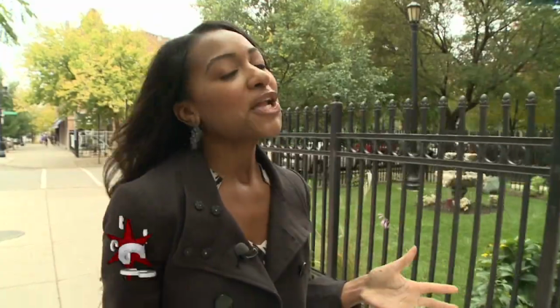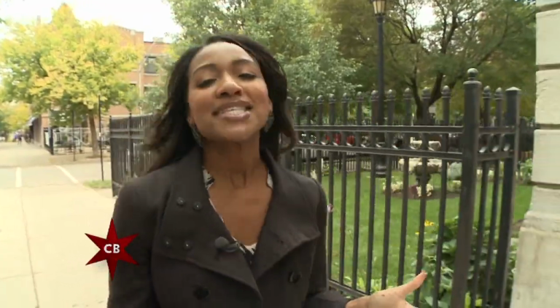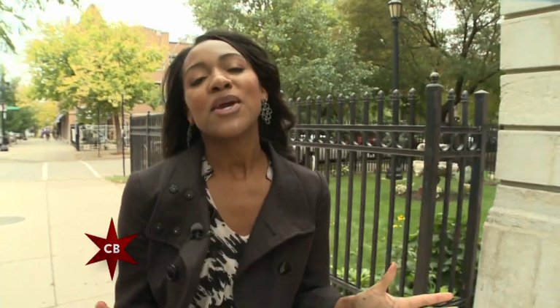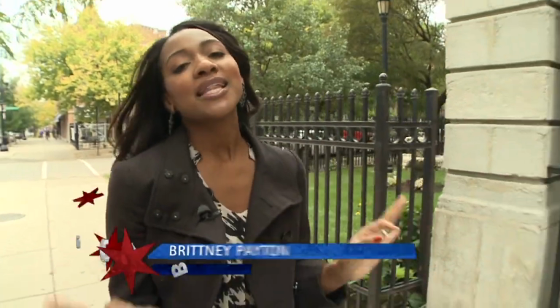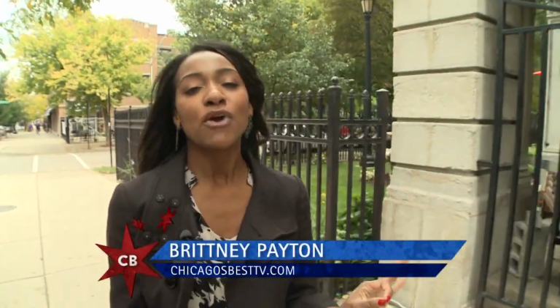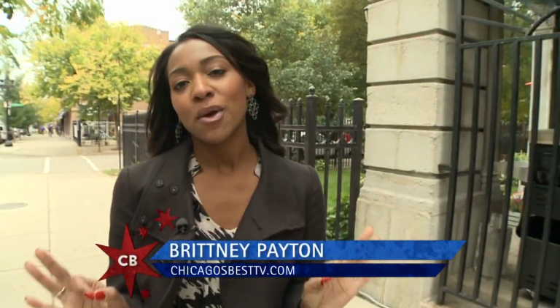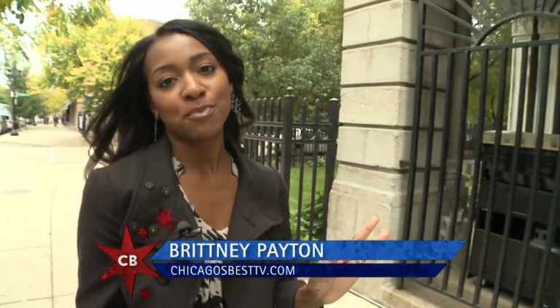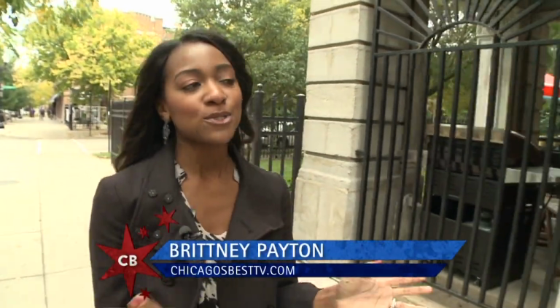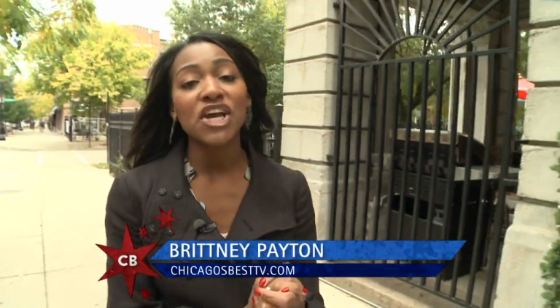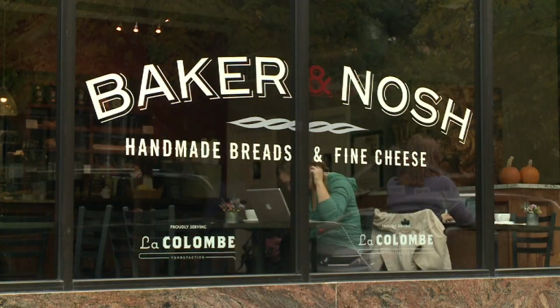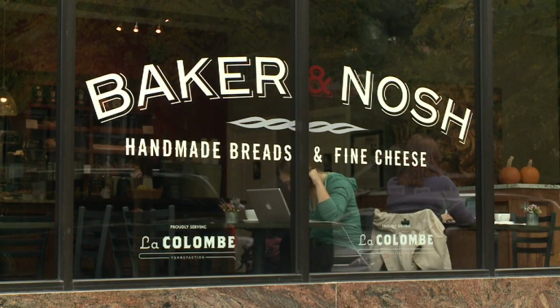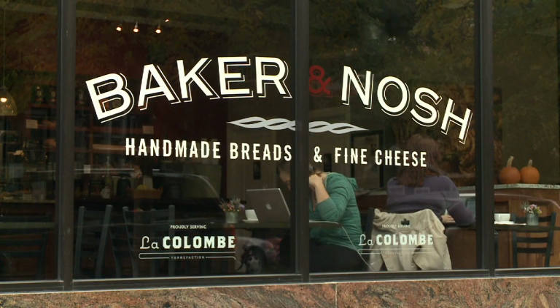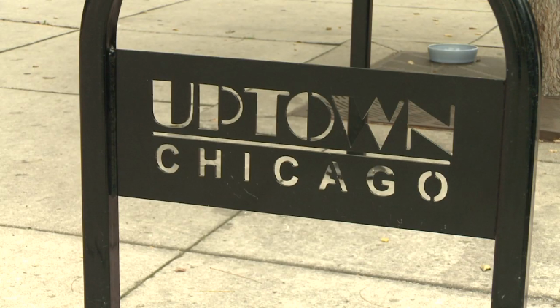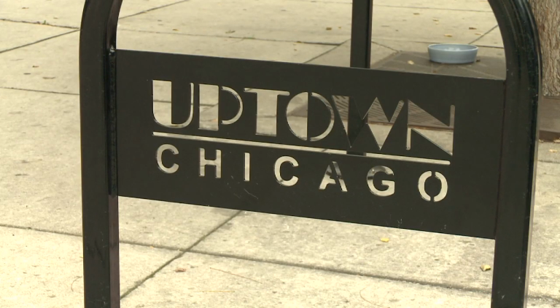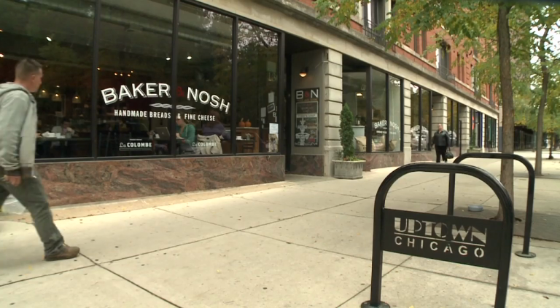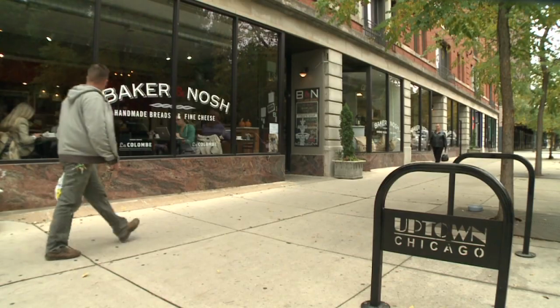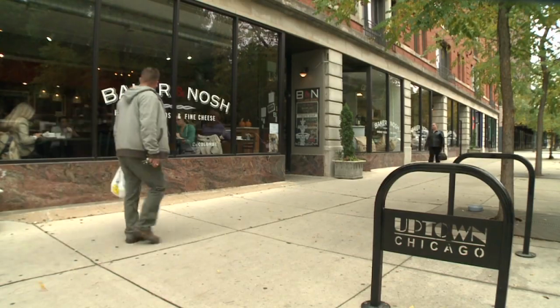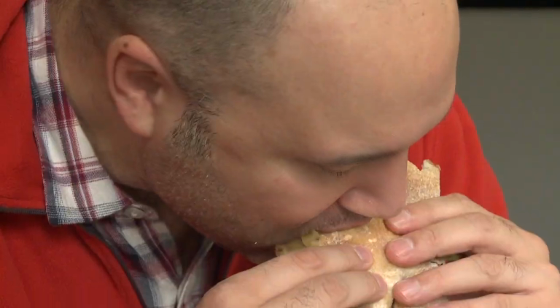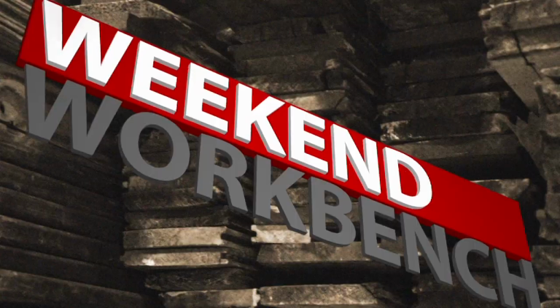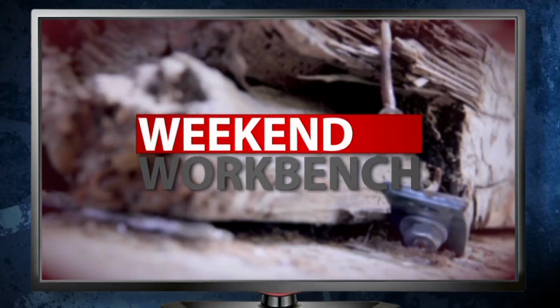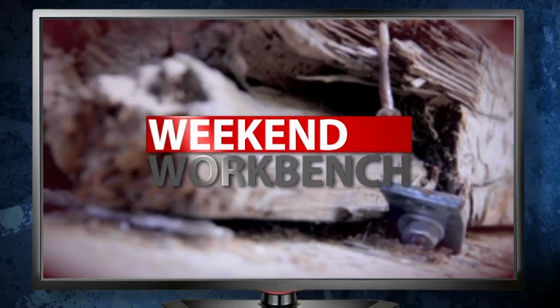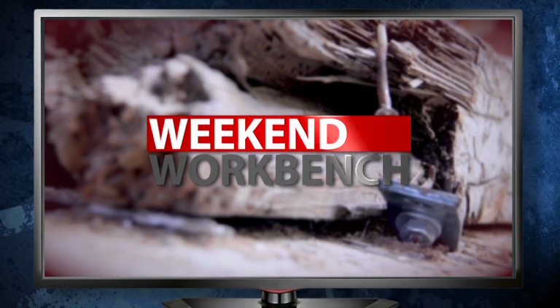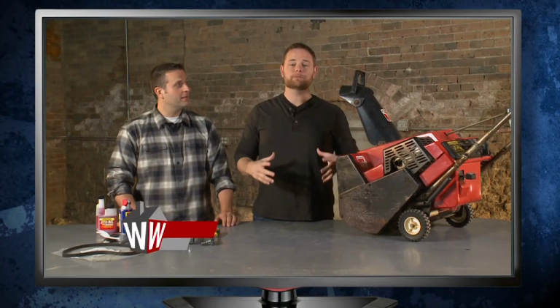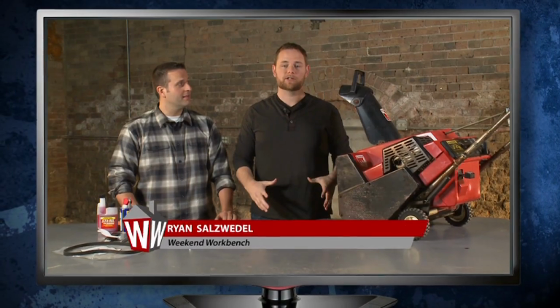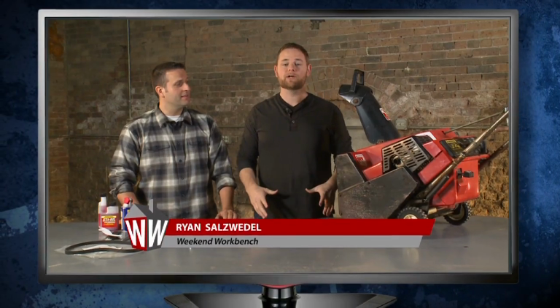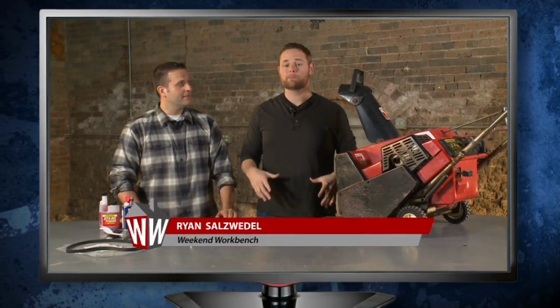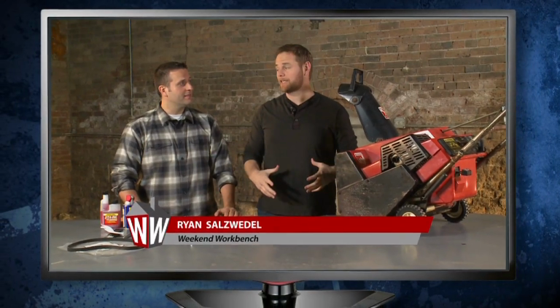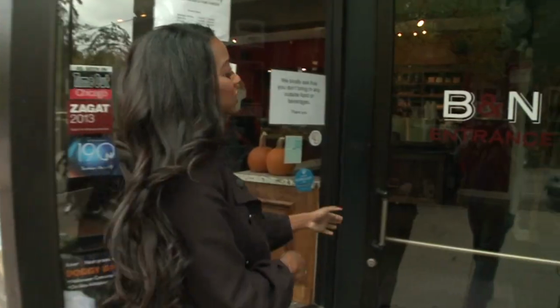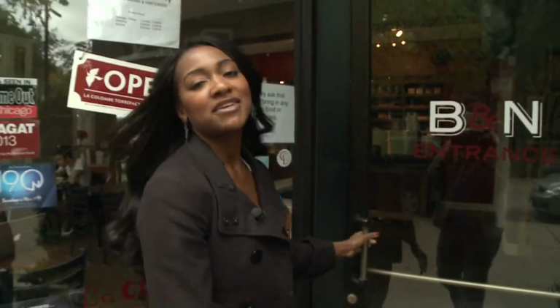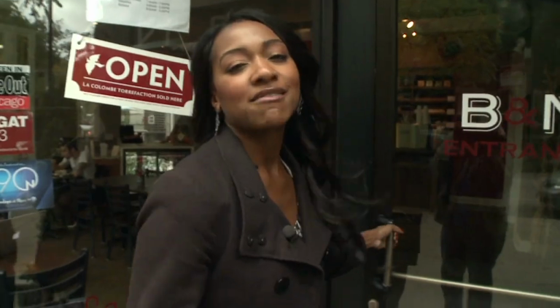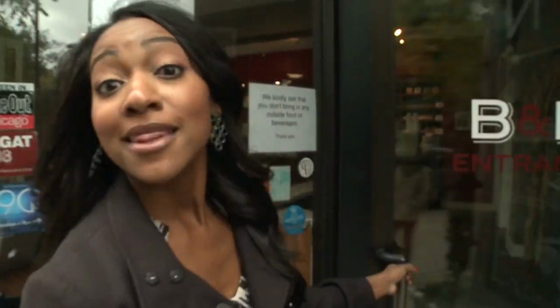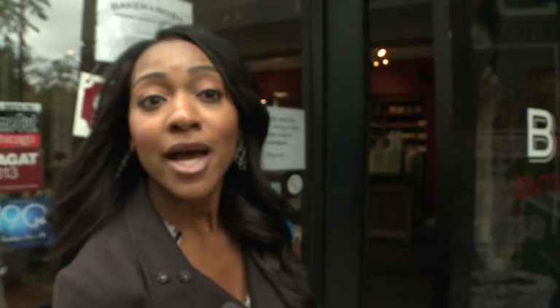Nothing says a bakery like fresh baked bread, so we're here at Baker and Nash in Uptown that makes some of the best sandwiches in the city. And our co-worker Ryan from Weekend Workbench says it's one of his faves. Thanks, Ryan.